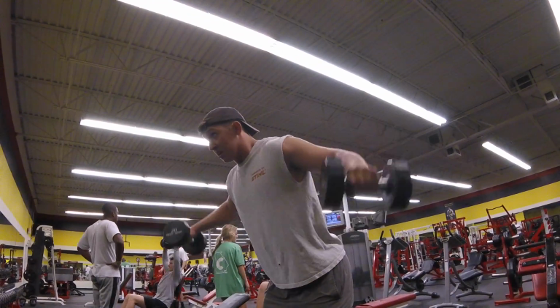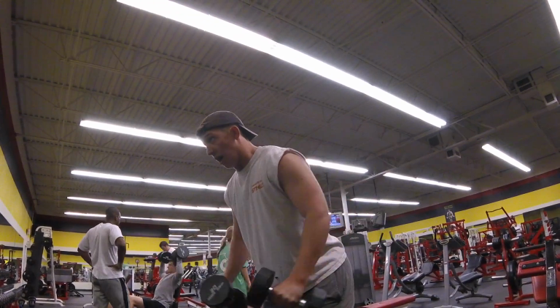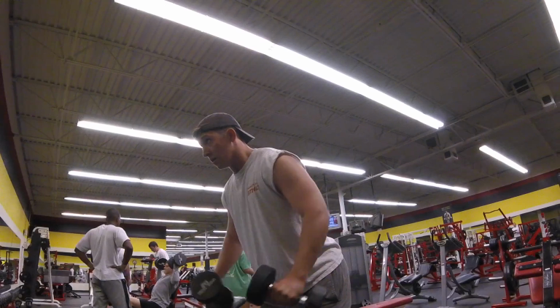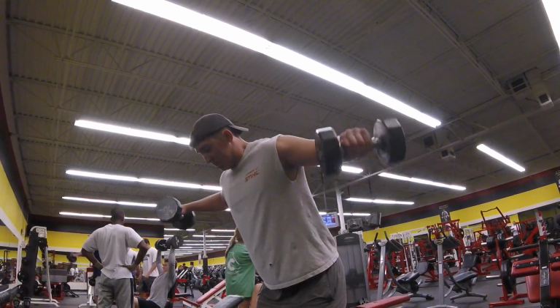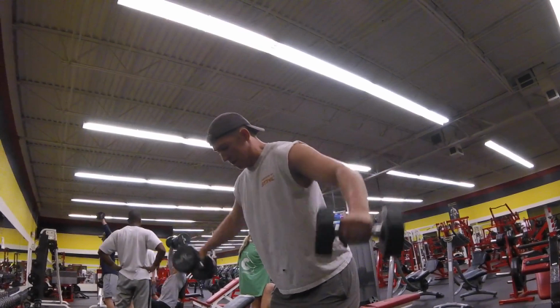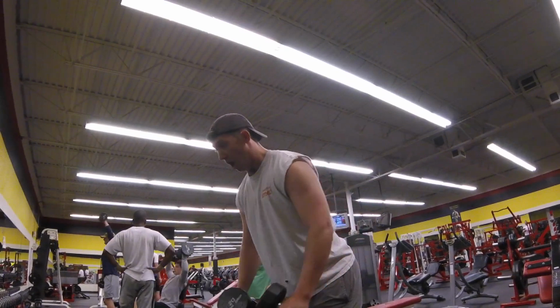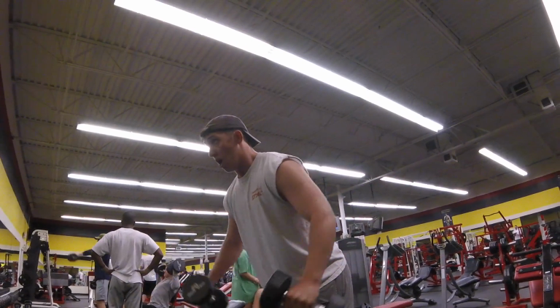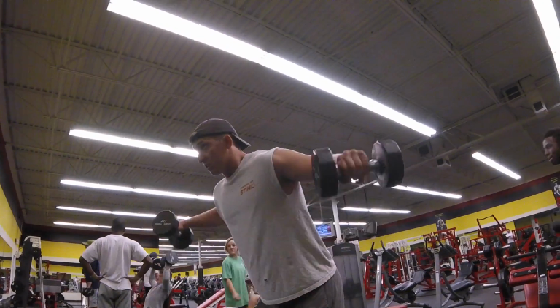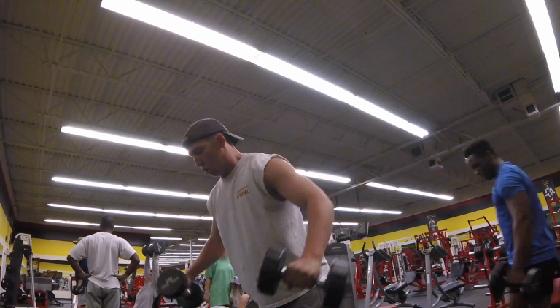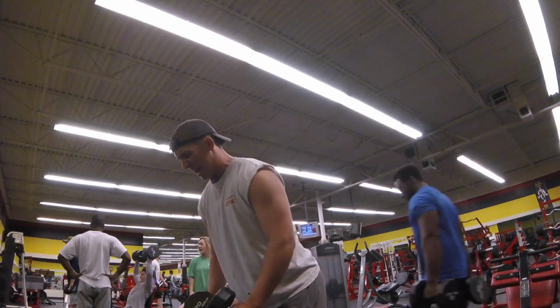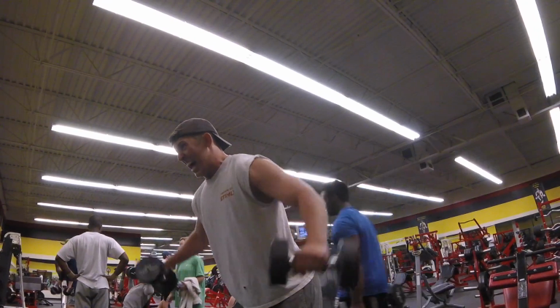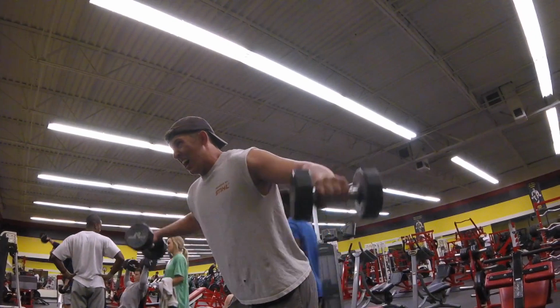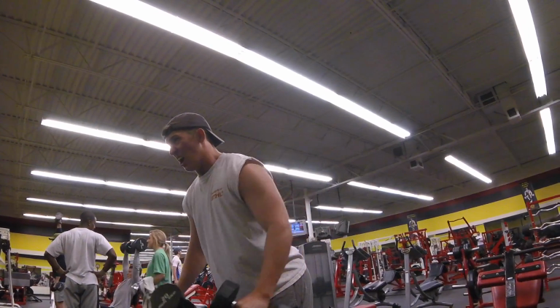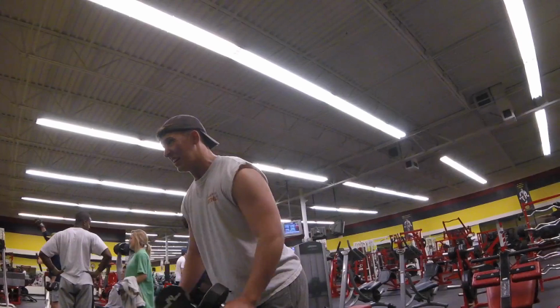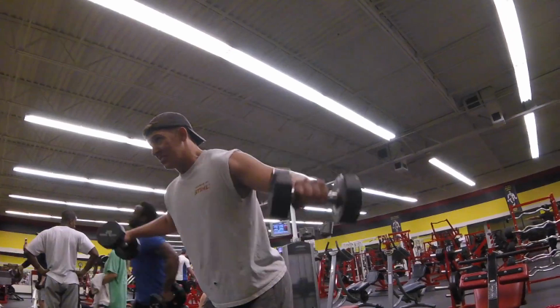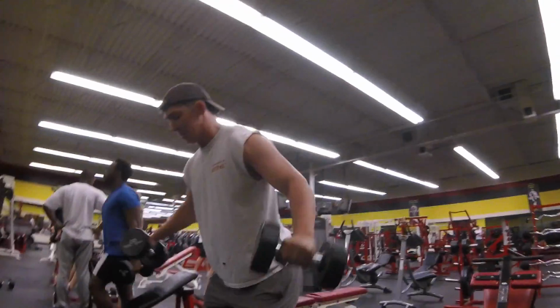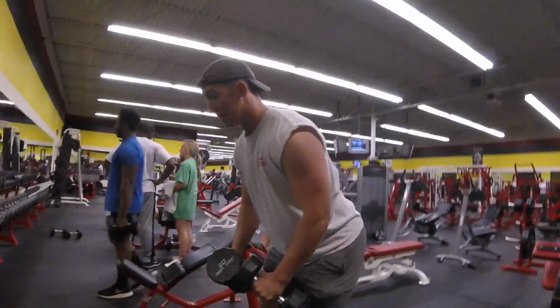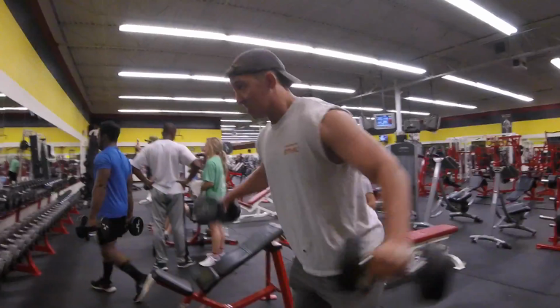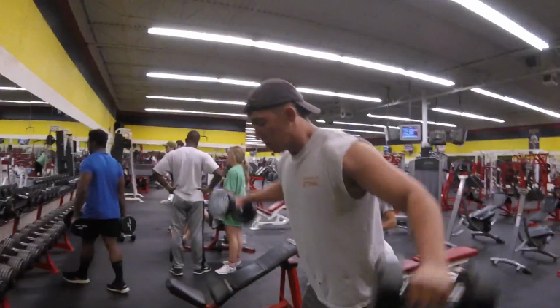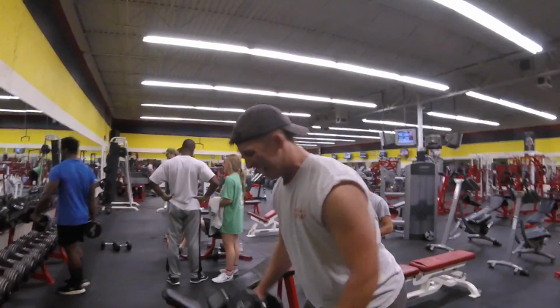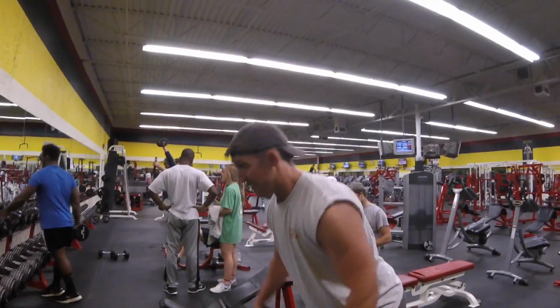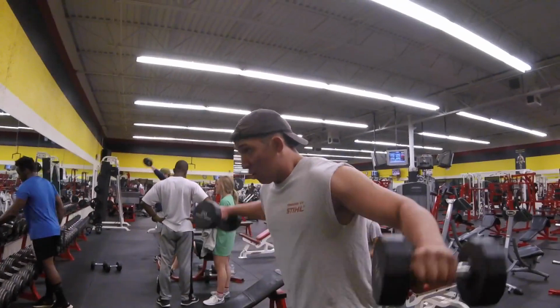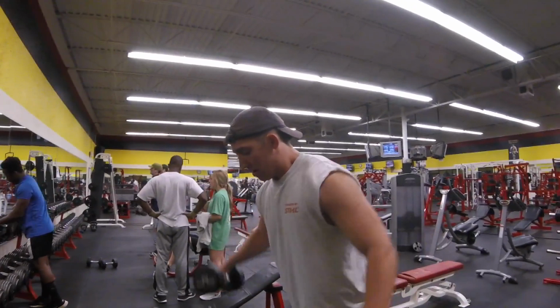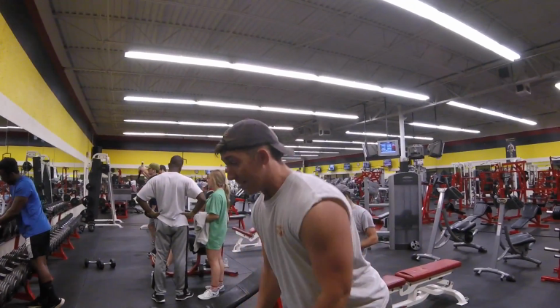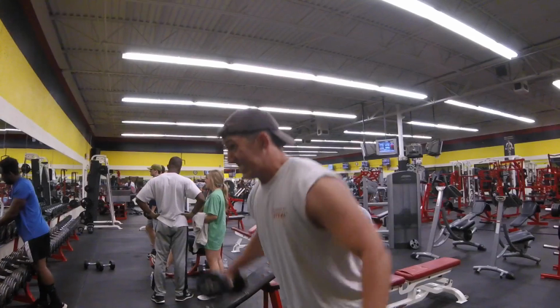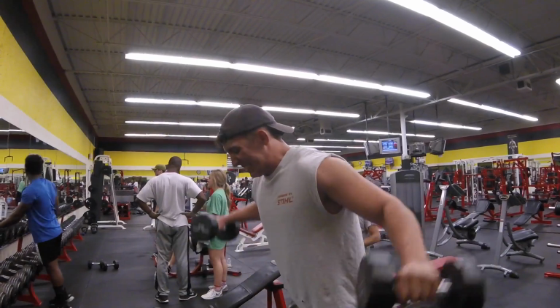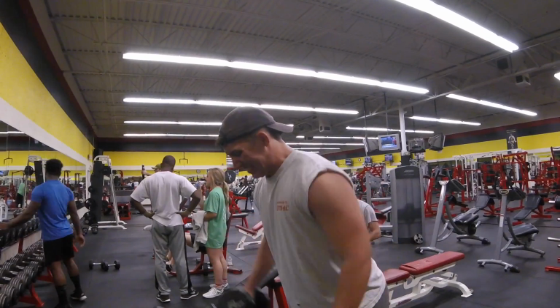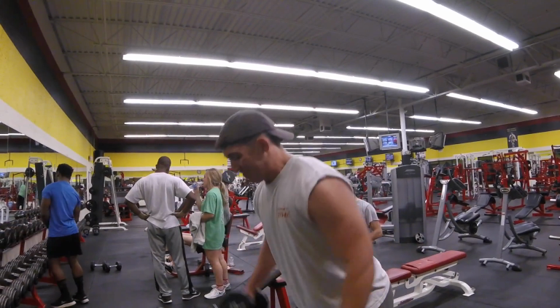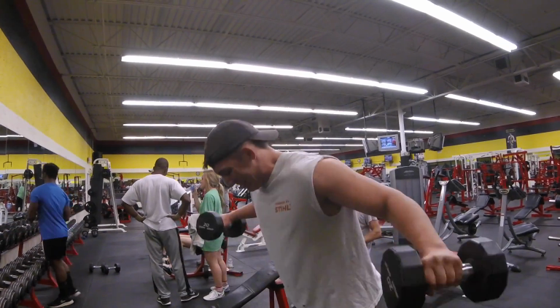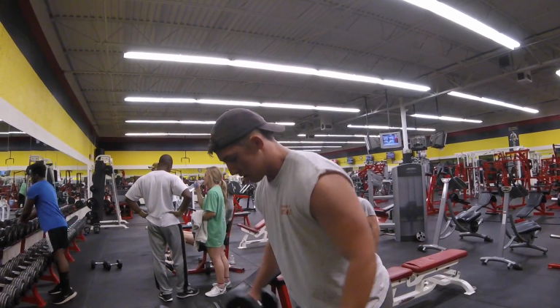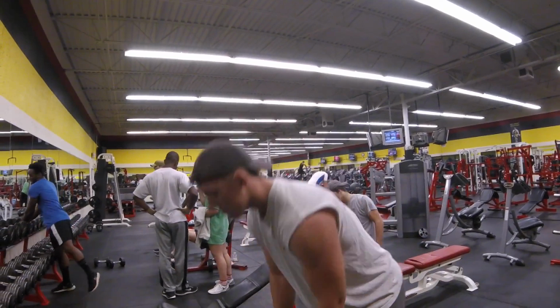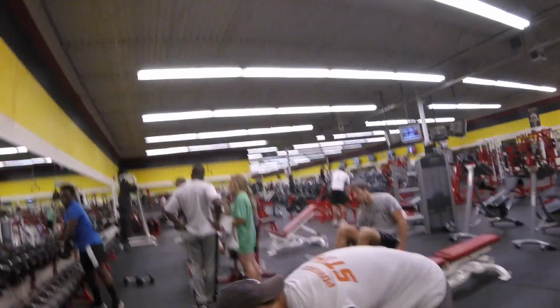Side lateral raises right here. Just get that good squeeze at the top and control it on the way down. Bounce sometimes to keep that tension on the muscle — after a while, you'll learn how to do that.